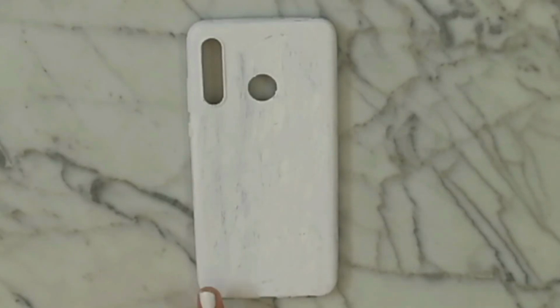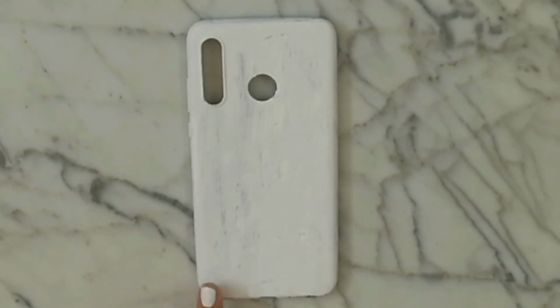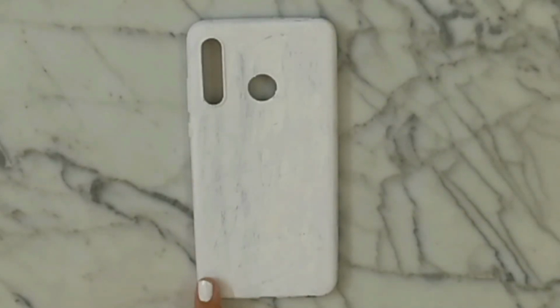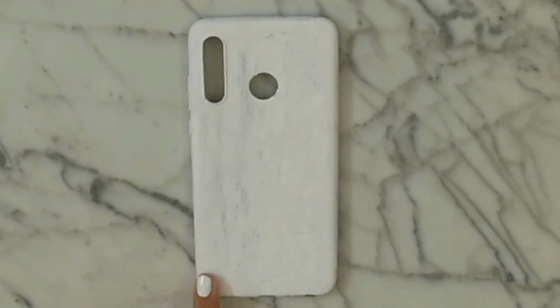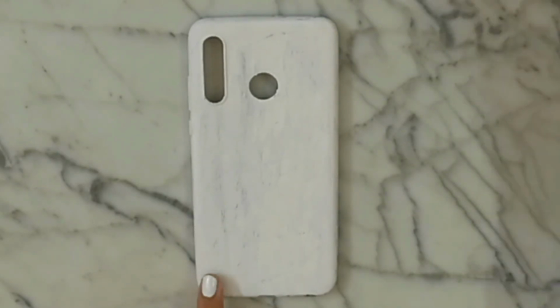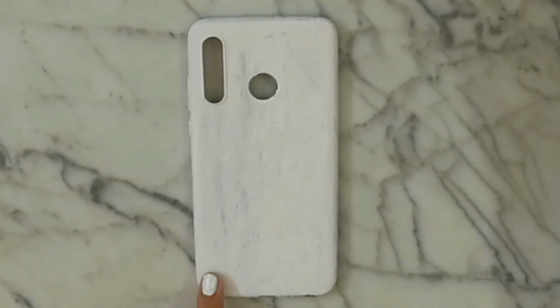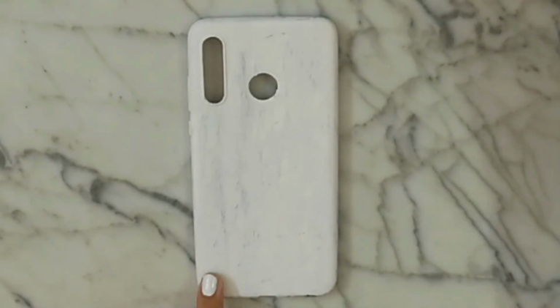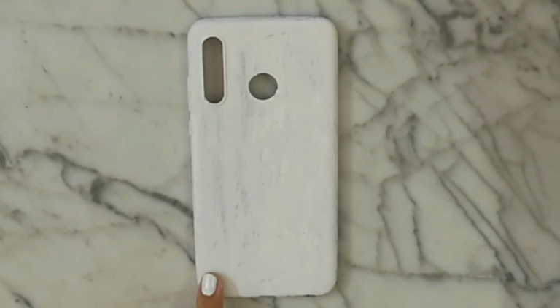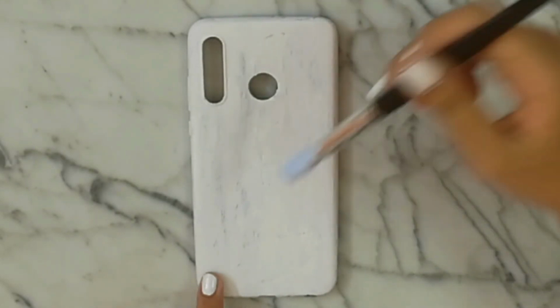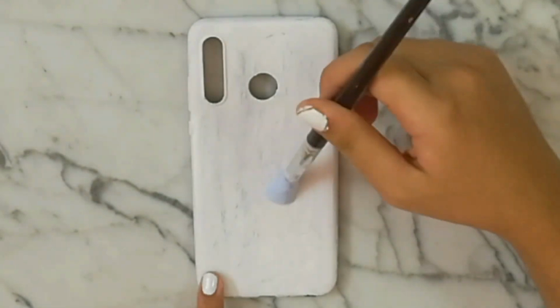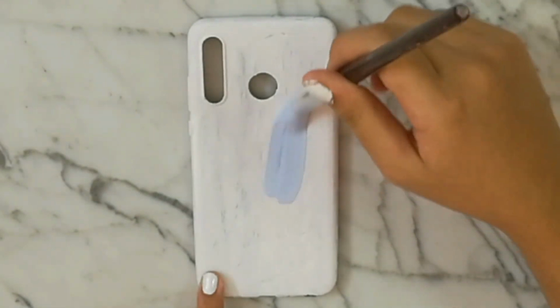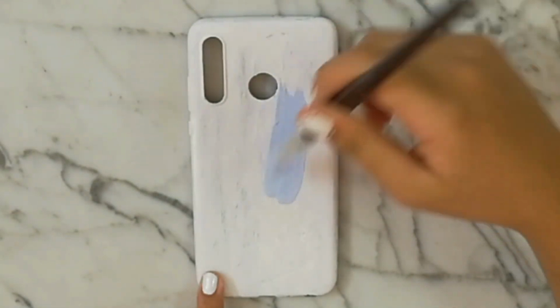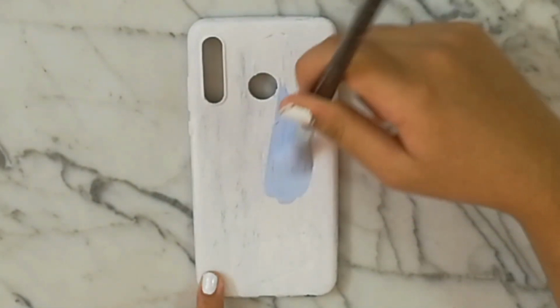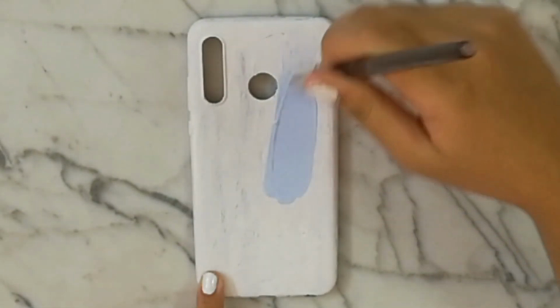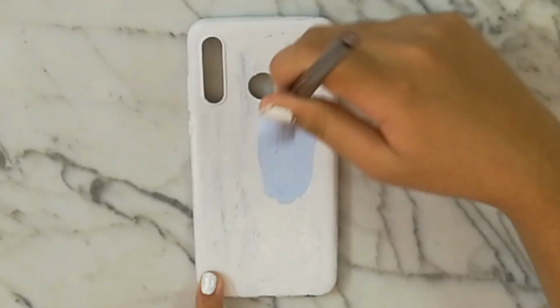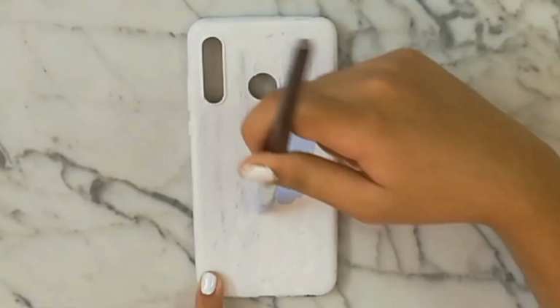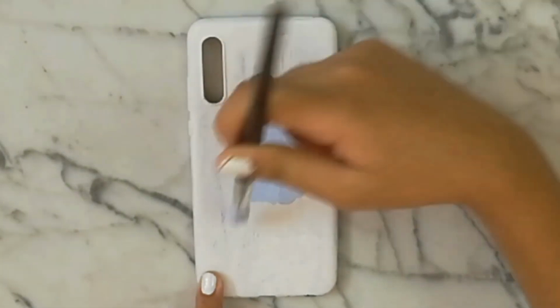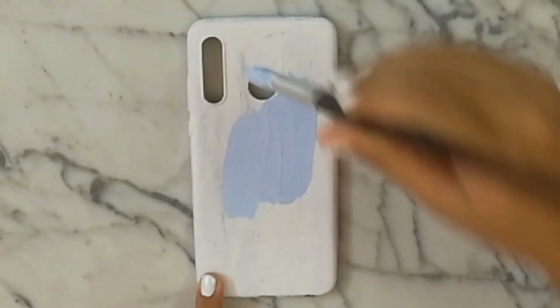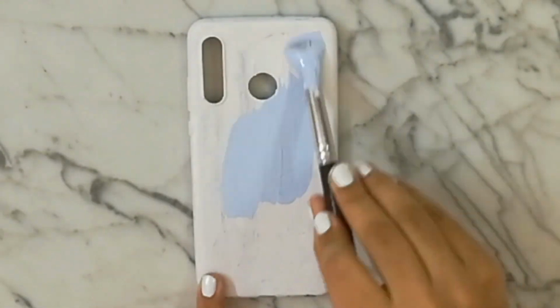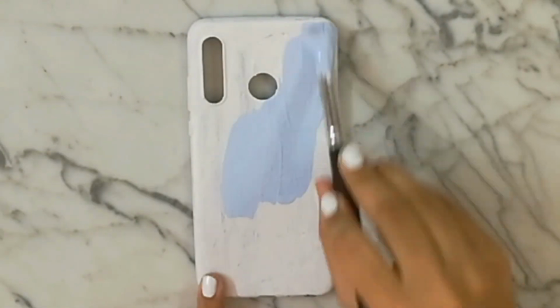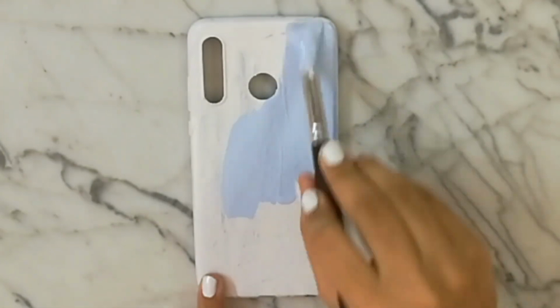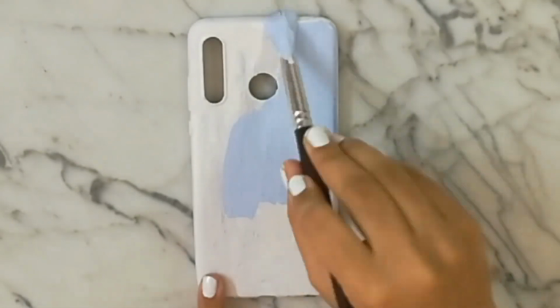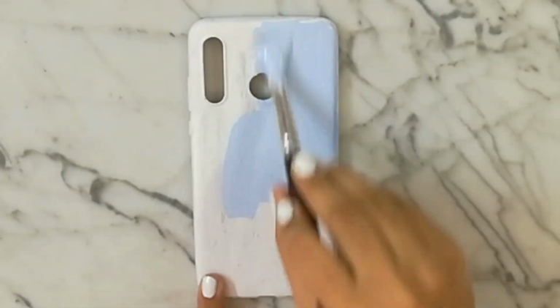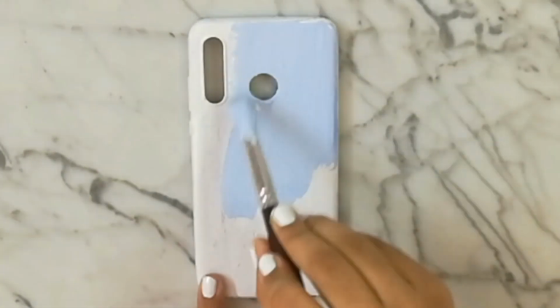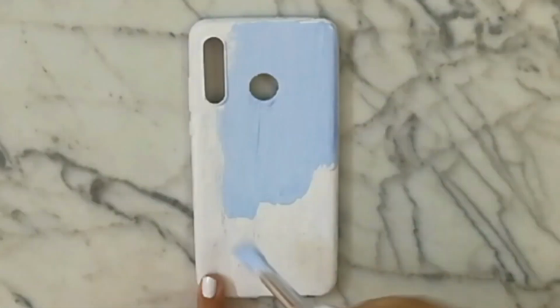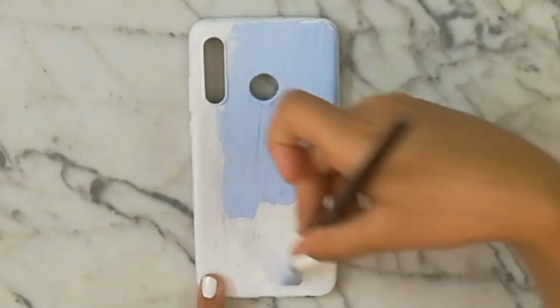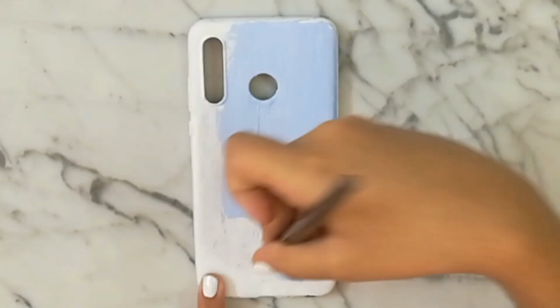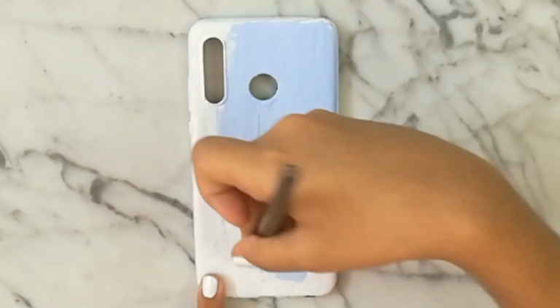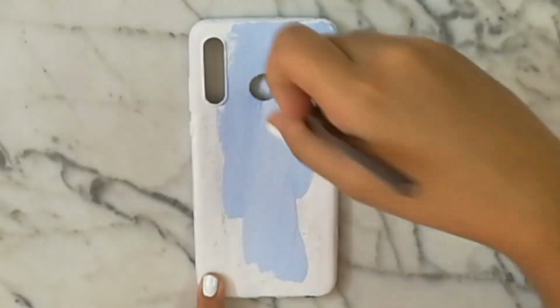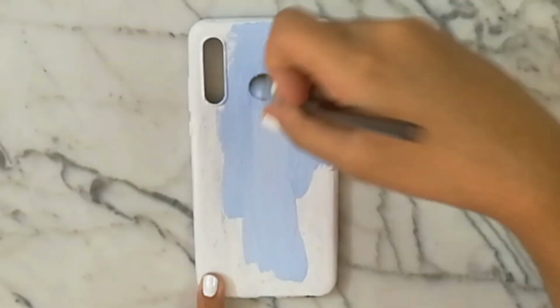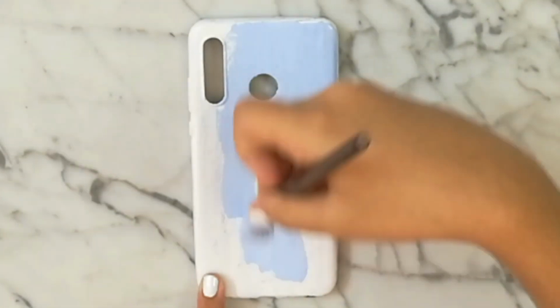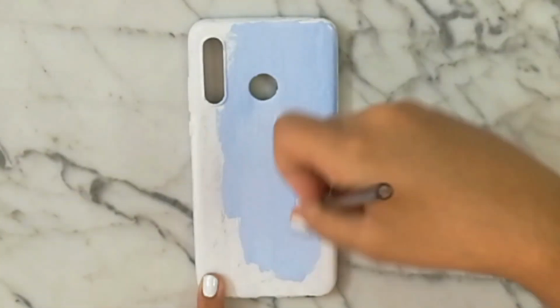For the next phone case, I decided to make the background ocean blue, and I love this color so so much — it's really cool and really cute.